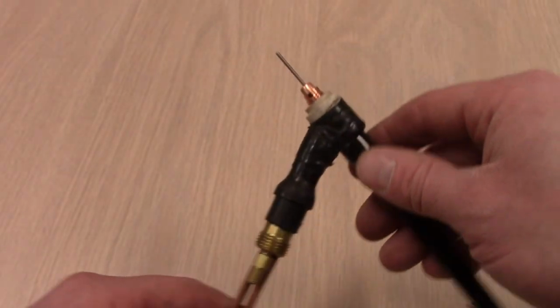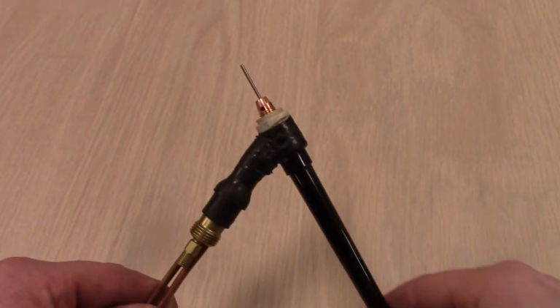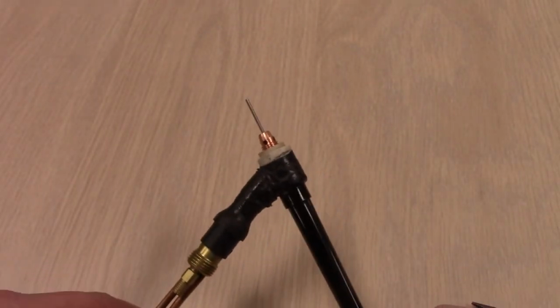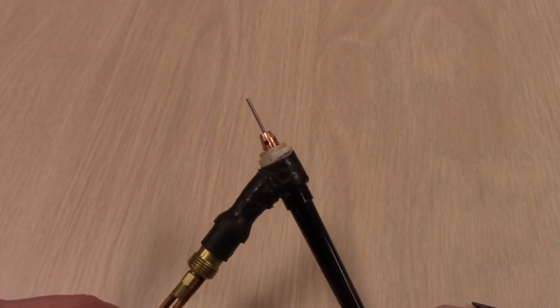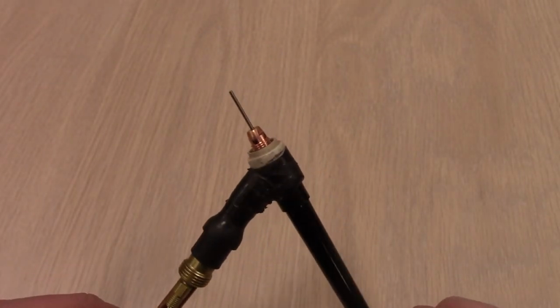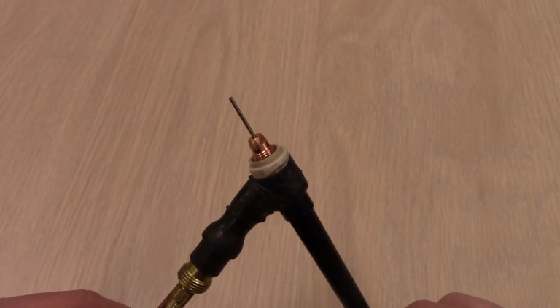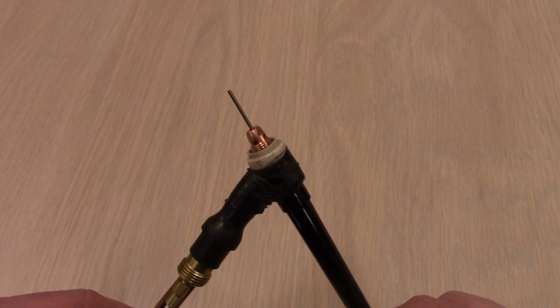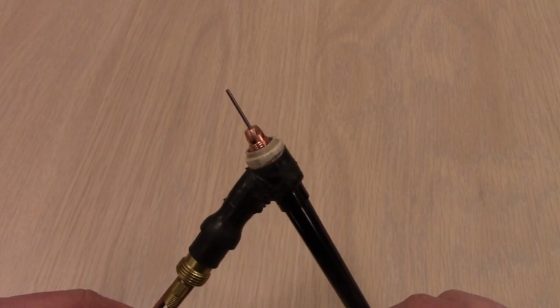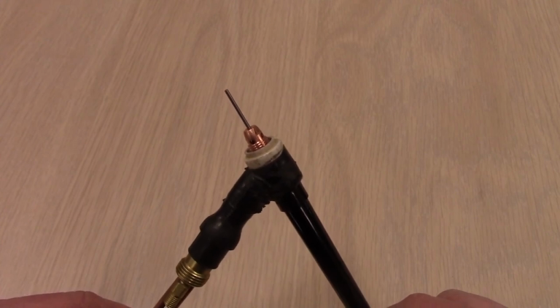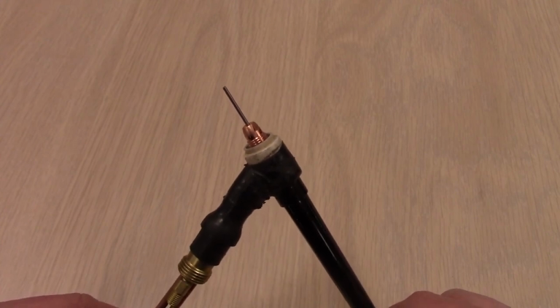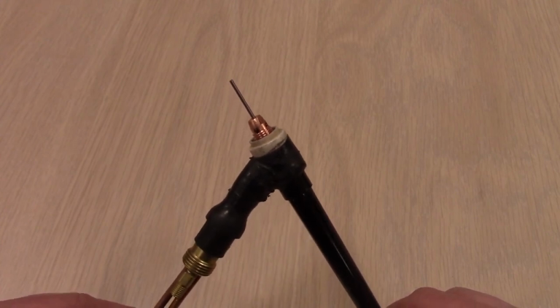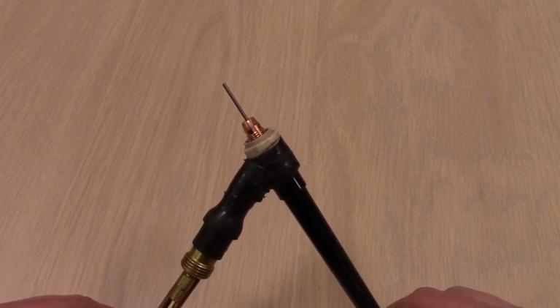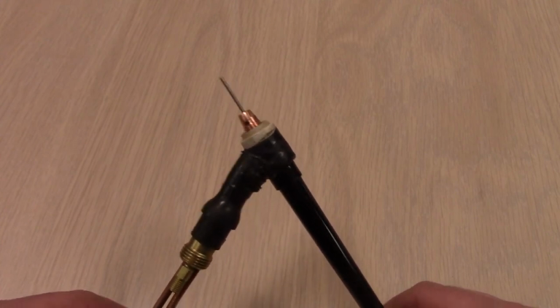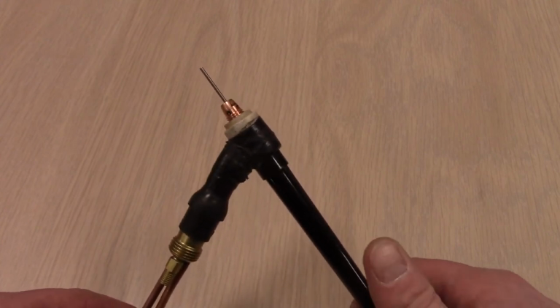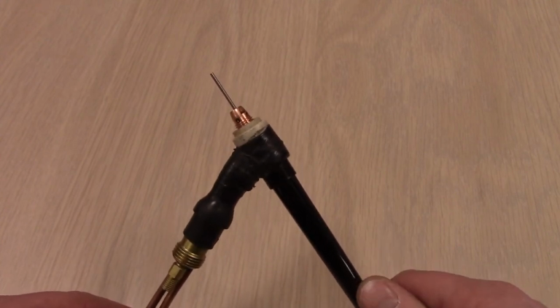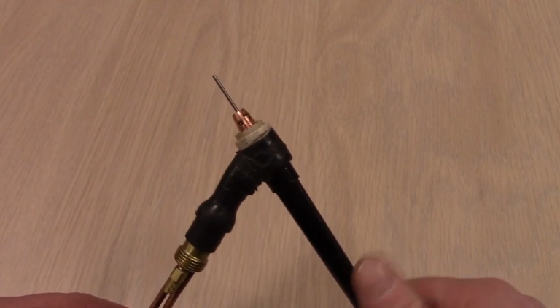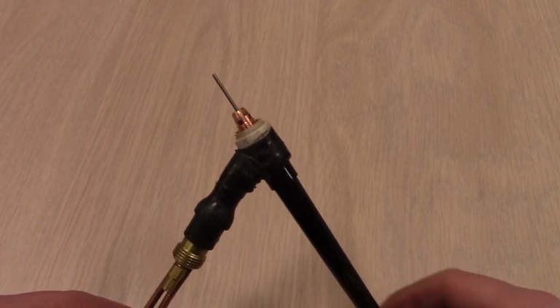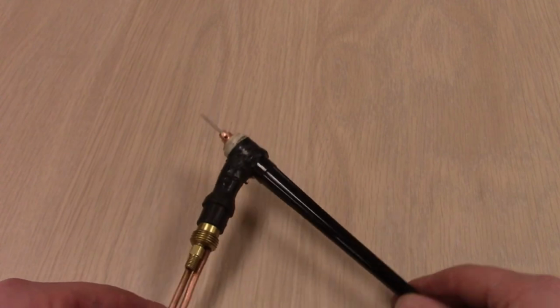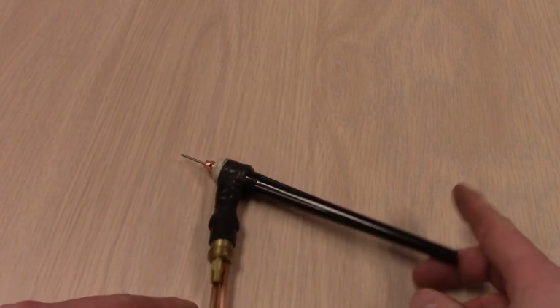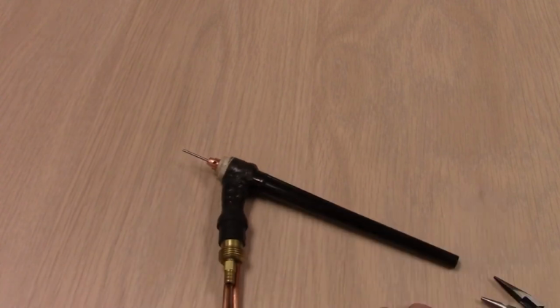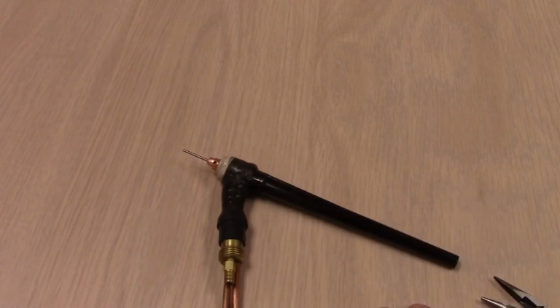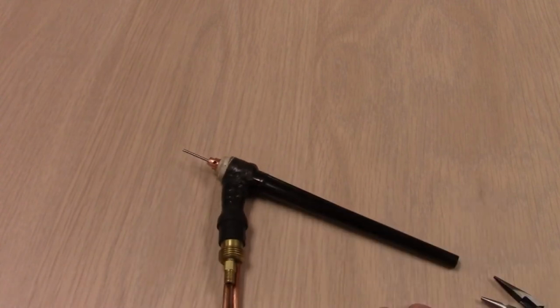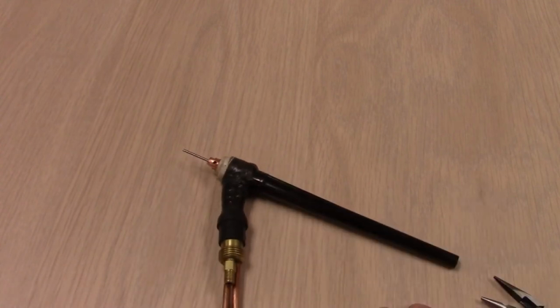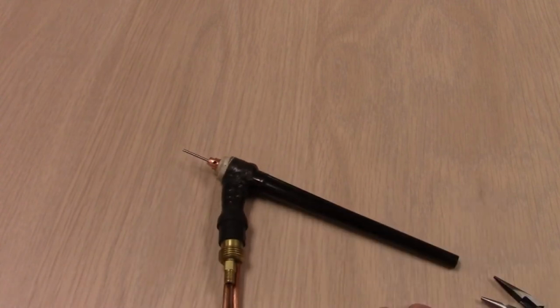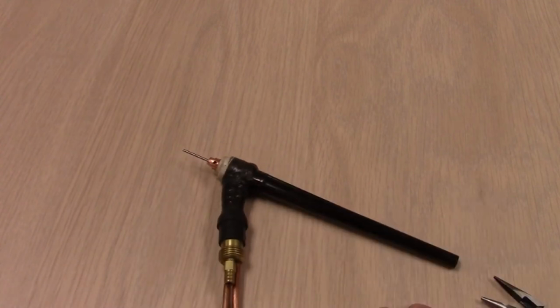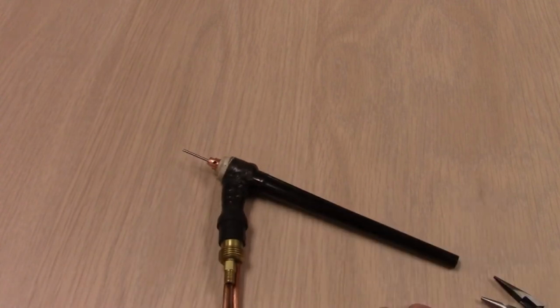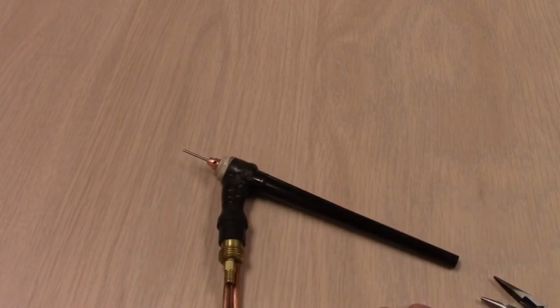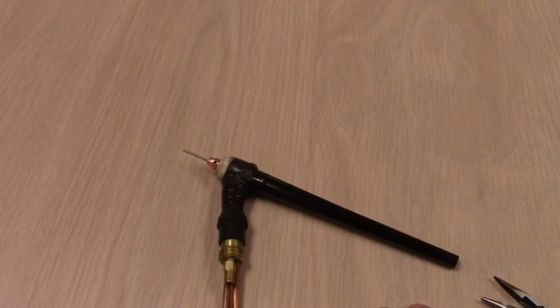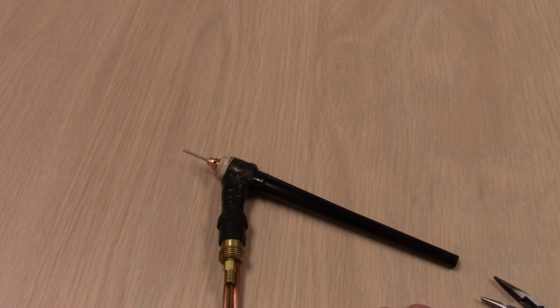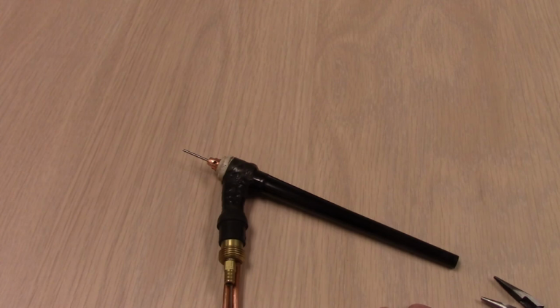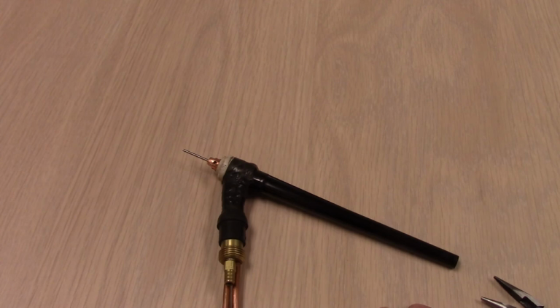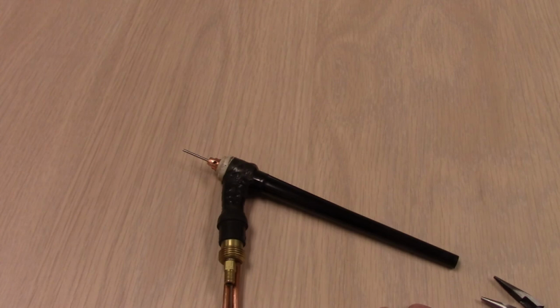You can have tungsten erosion, increased electrical resistance, things like that. So take the end cap right off, tighten the collet body, and then you're good to go. I think we'll go over the collet next week. We're out this week — thanks for watching. Subscribe to TV Weld and we'll see you later.